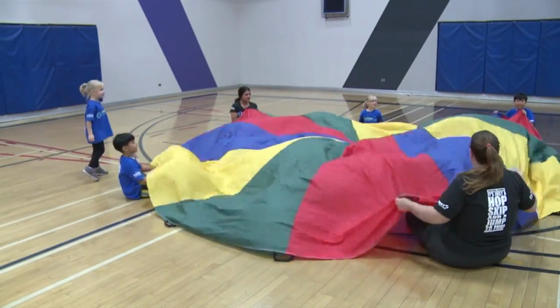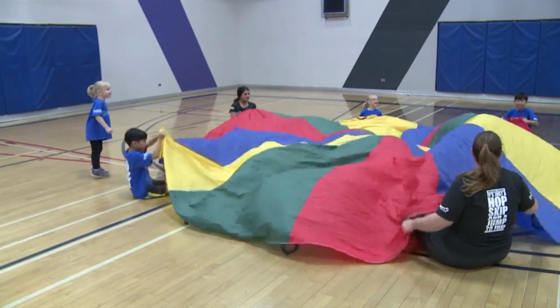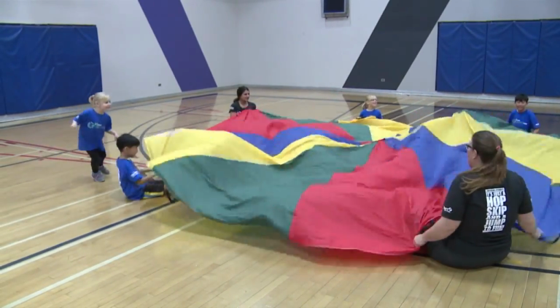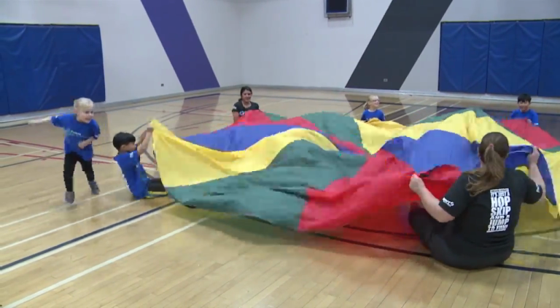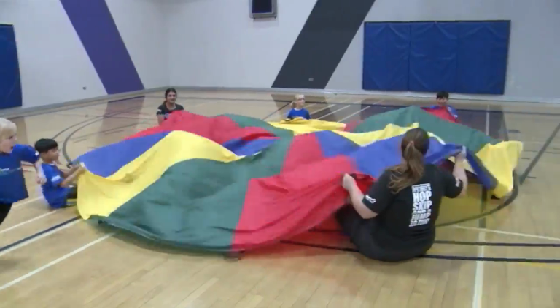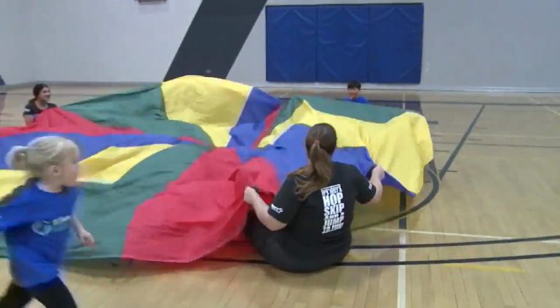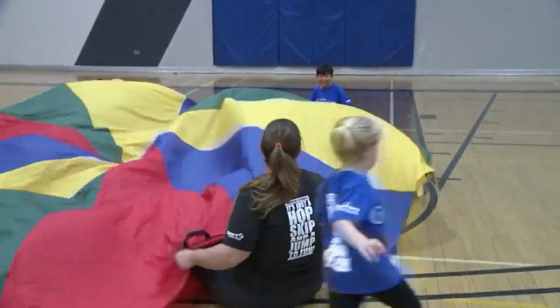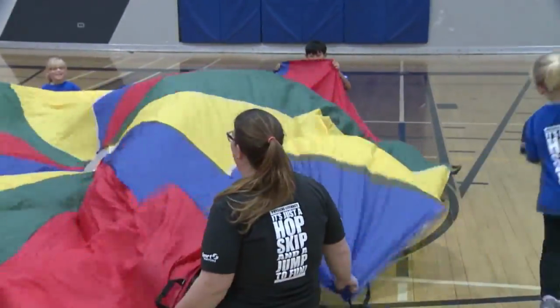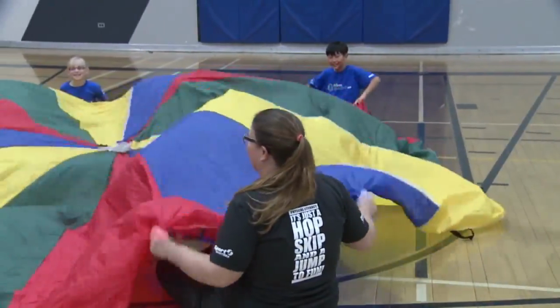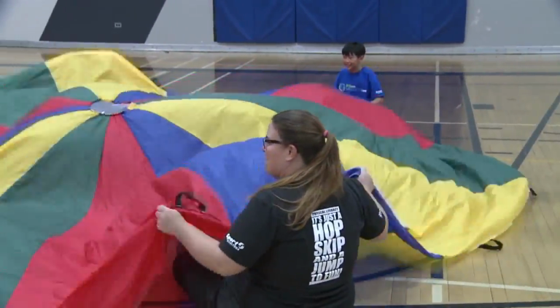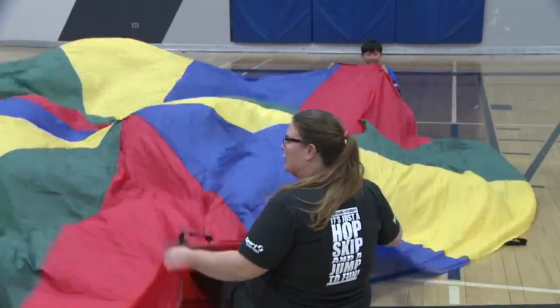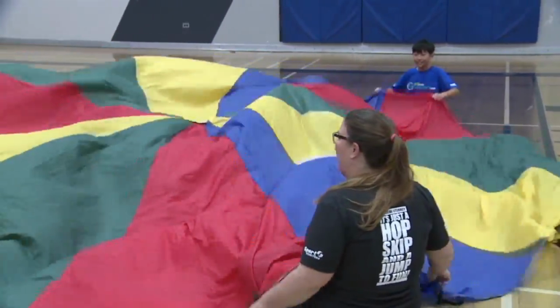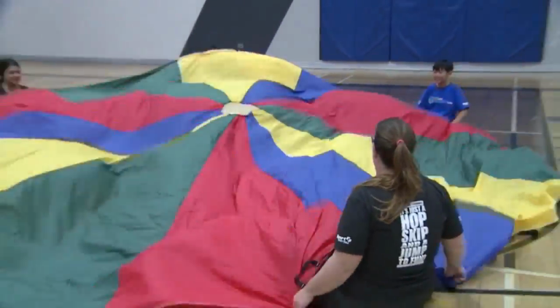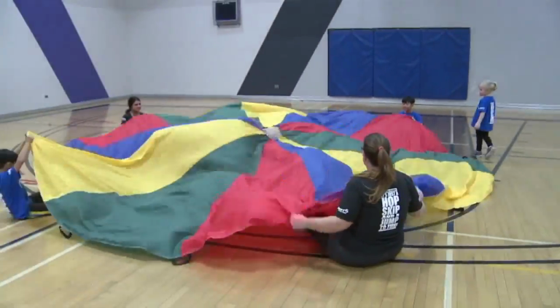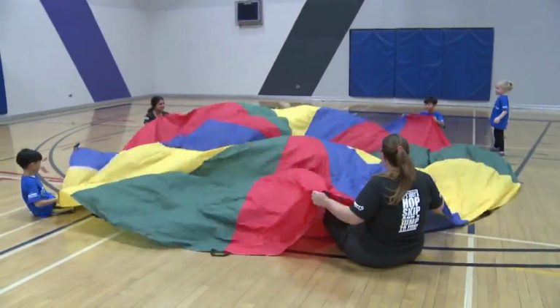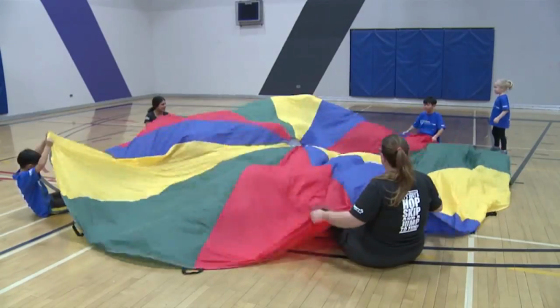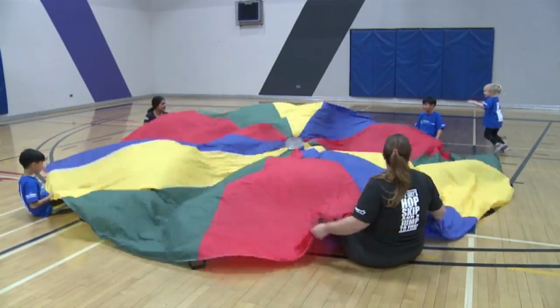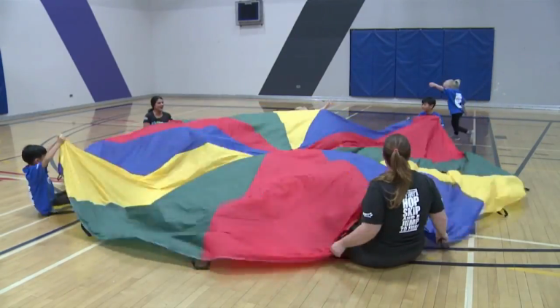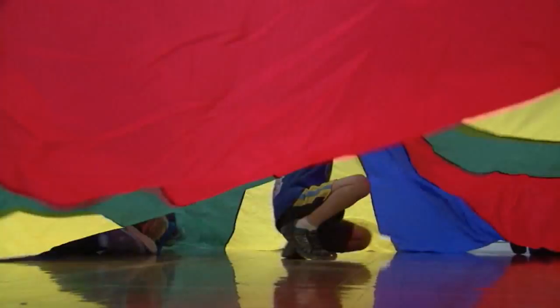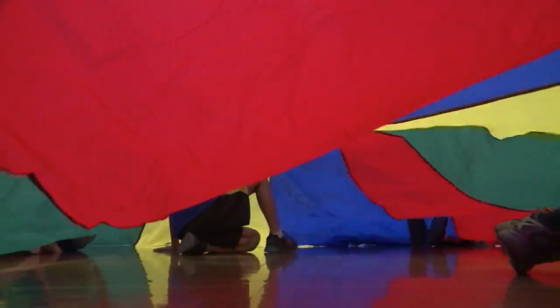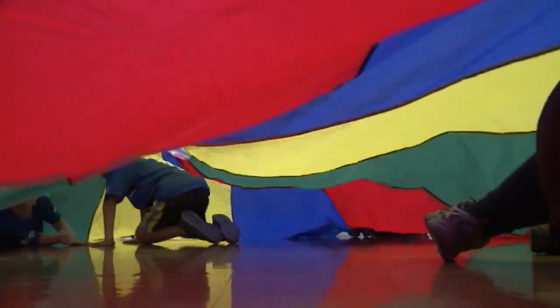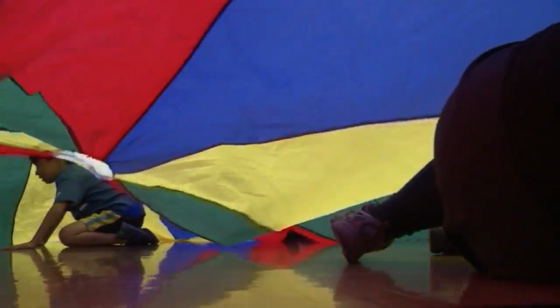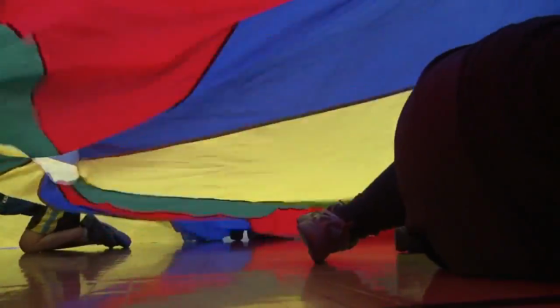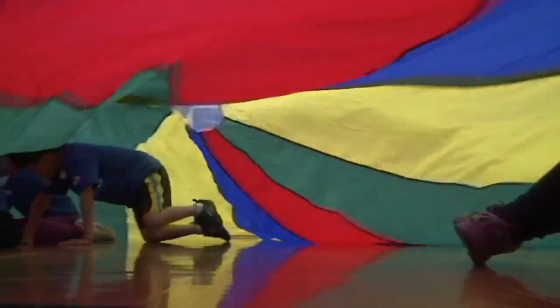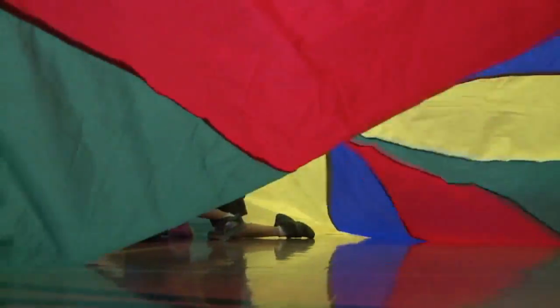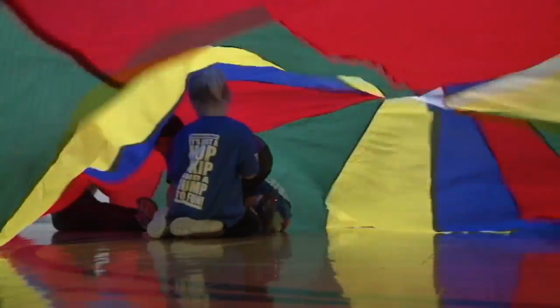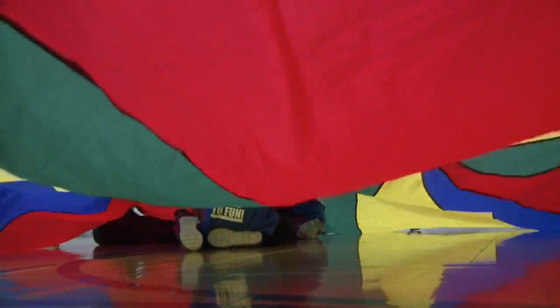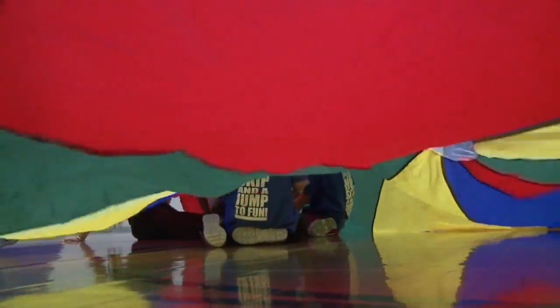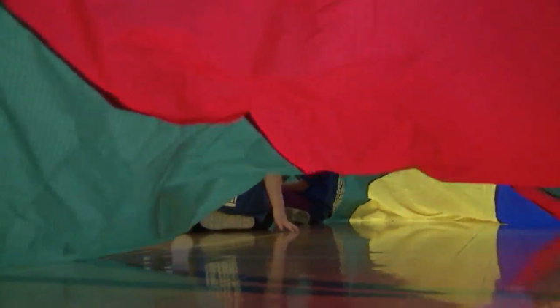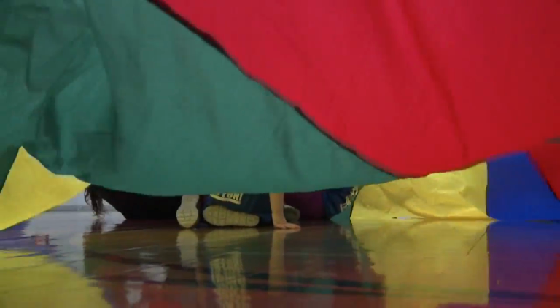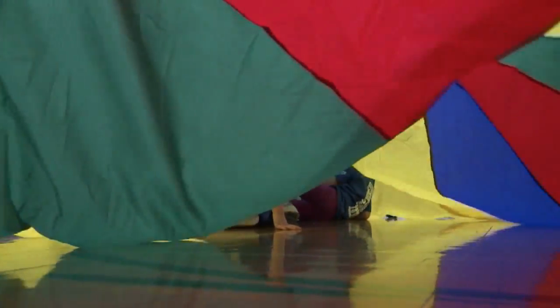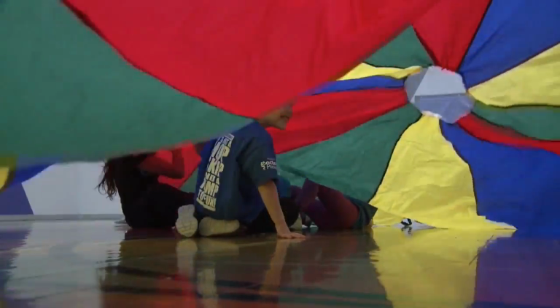If a swimmer feels themselves being pulled, they can call for help from a lifeguard. The lifeguard must get to the child and grab them by the arm to save them. If they are saved, they continue to sit and make waves with the parachute, awaiting the next shark attack.